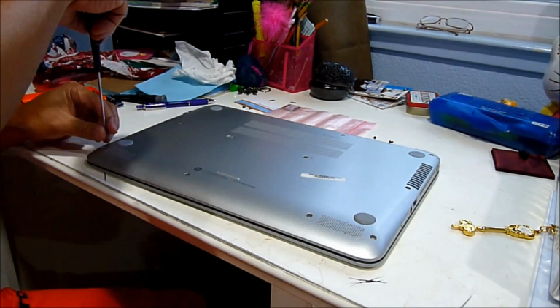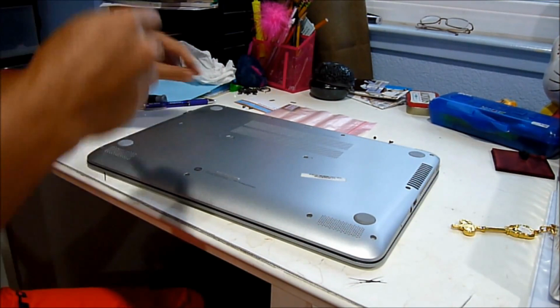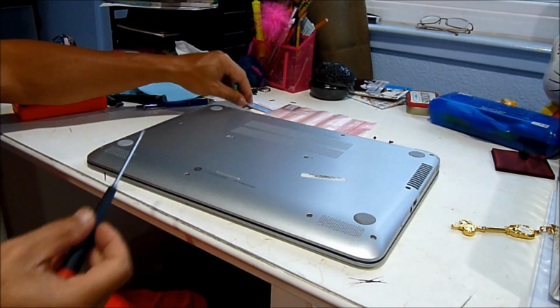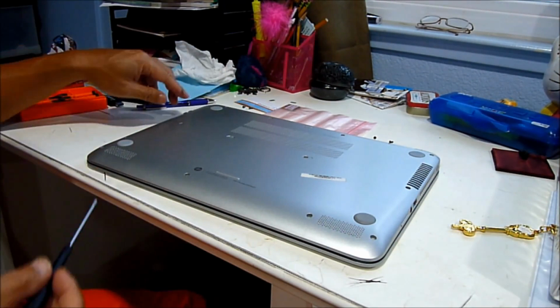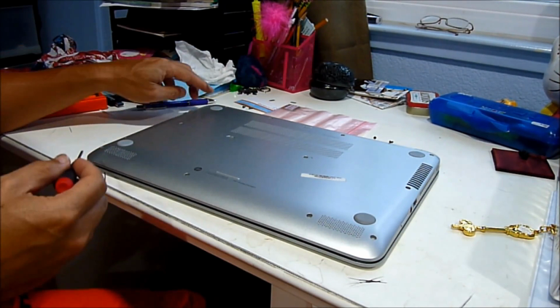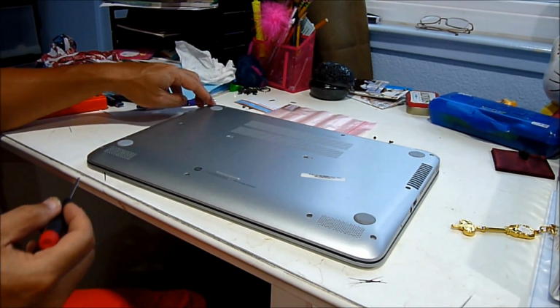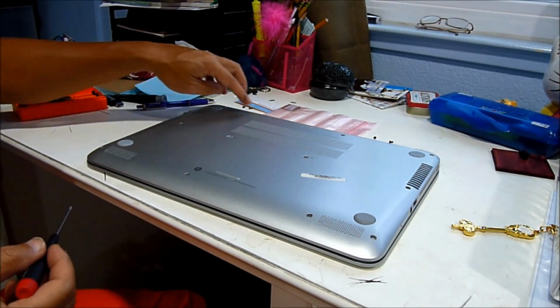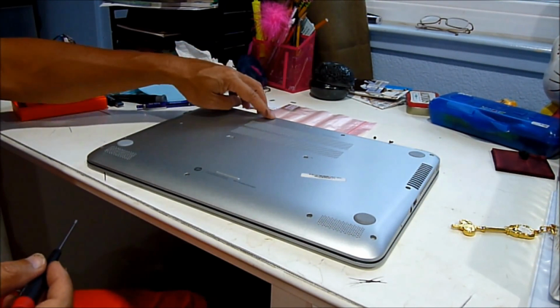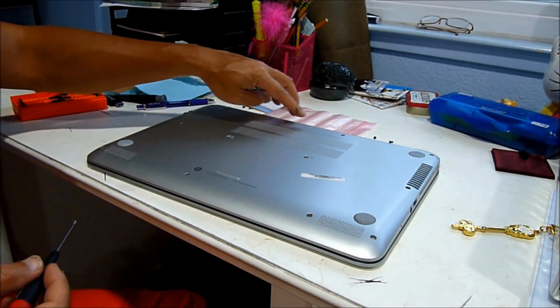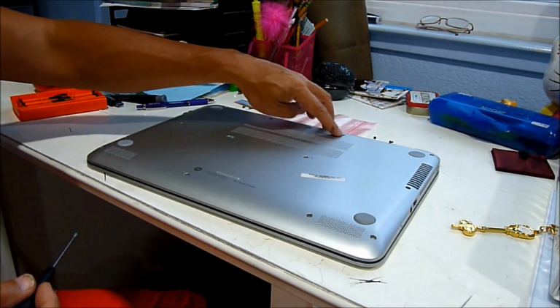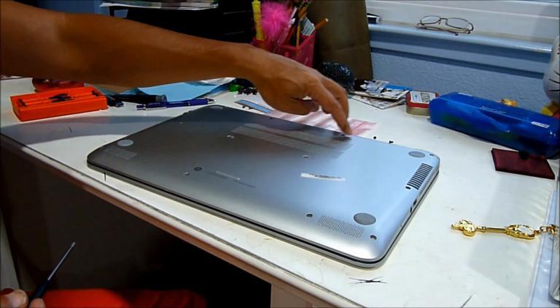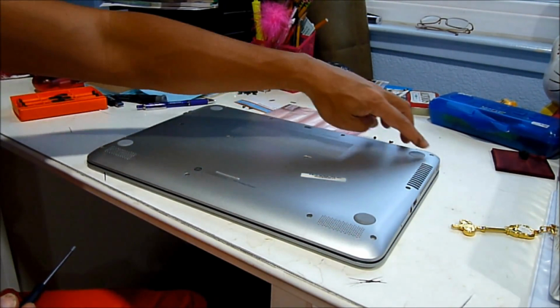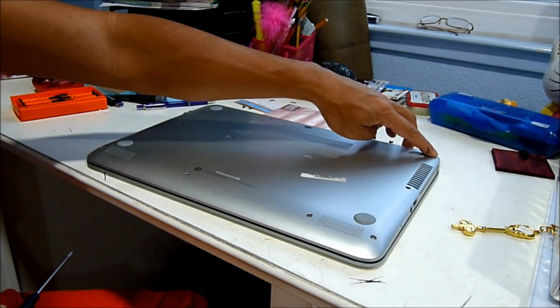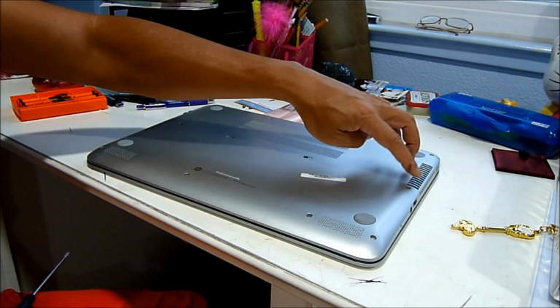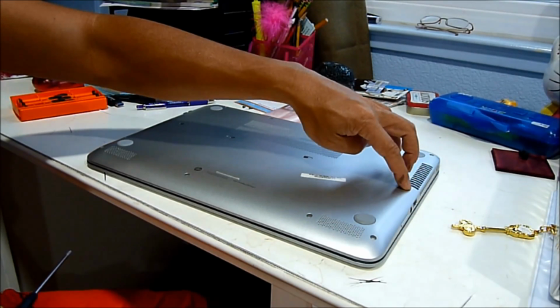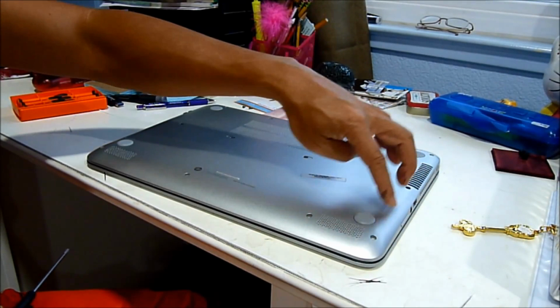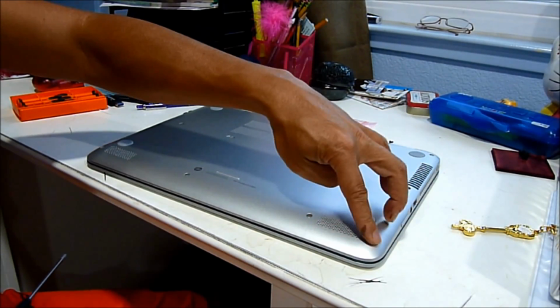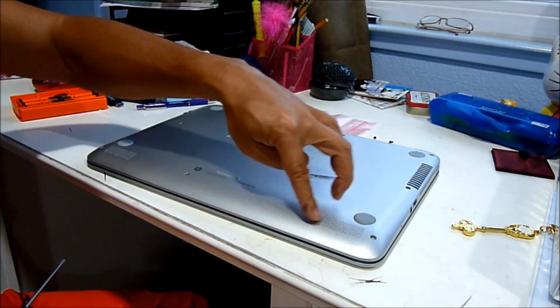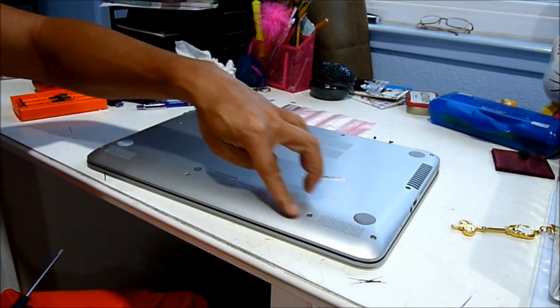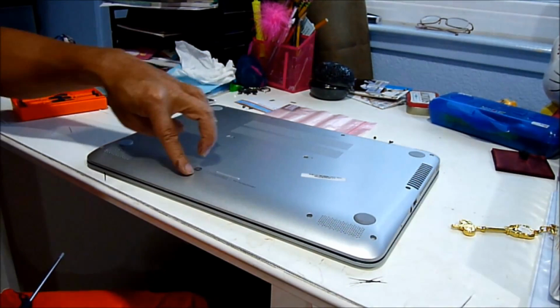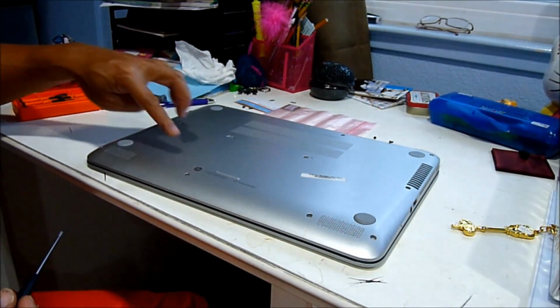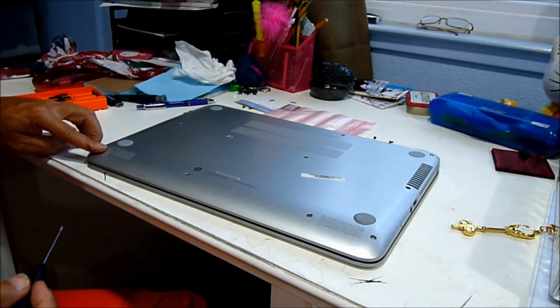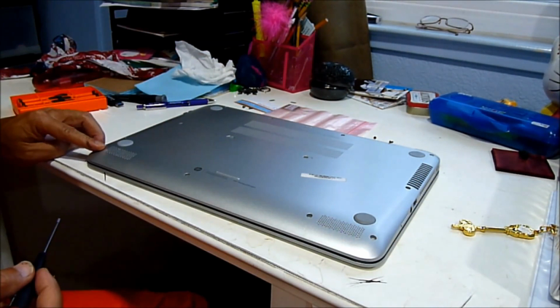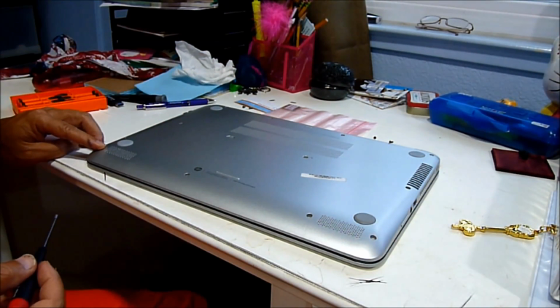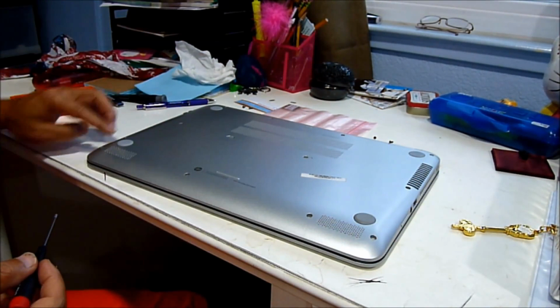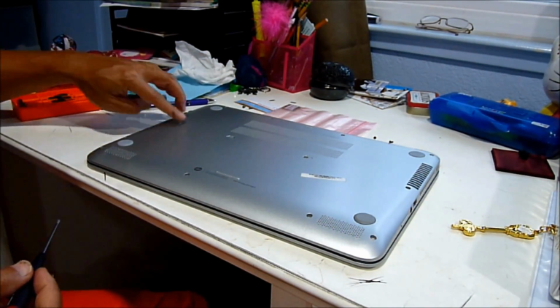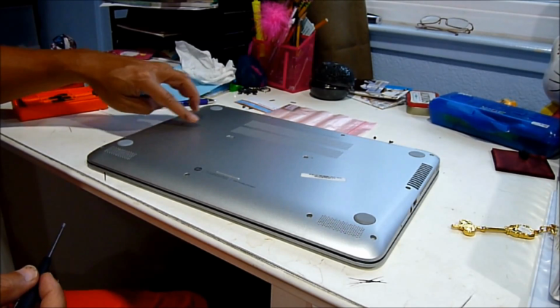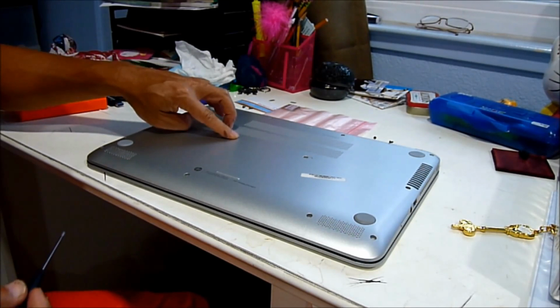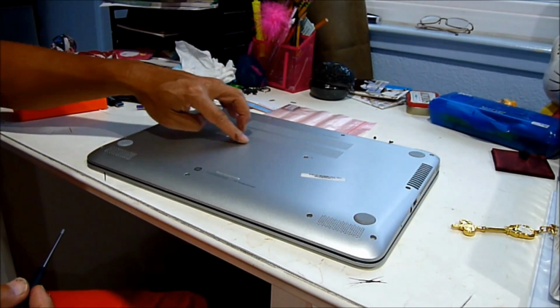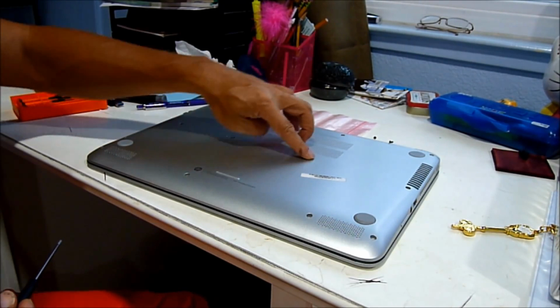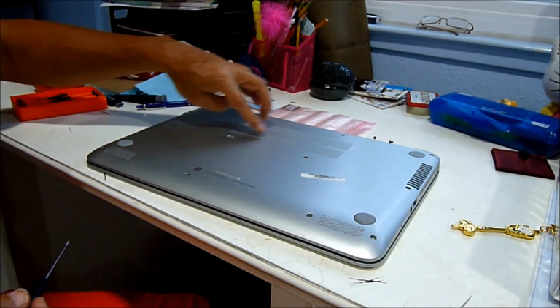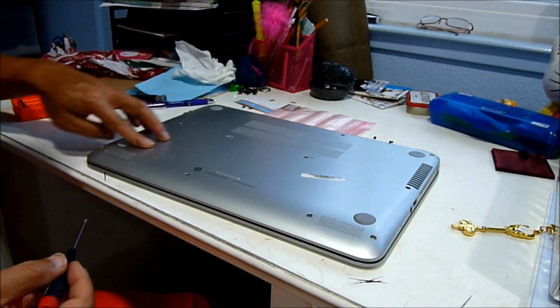So the total screw count is 1, 2, 3, 4, 5, 6, 7, 8, 9, 10, 11, and 12. So now this one is open from the top.